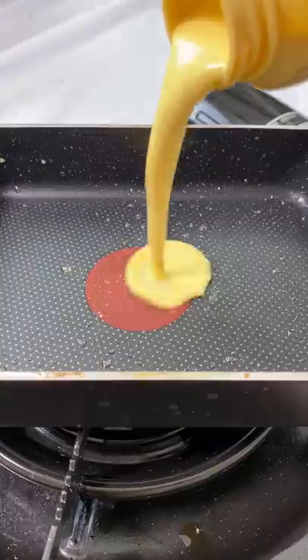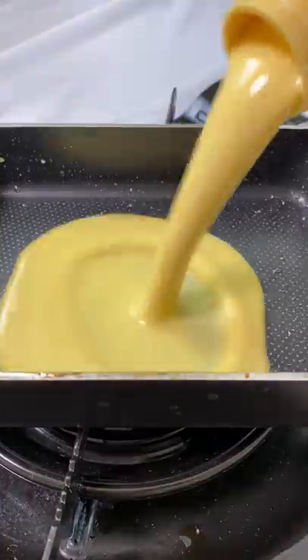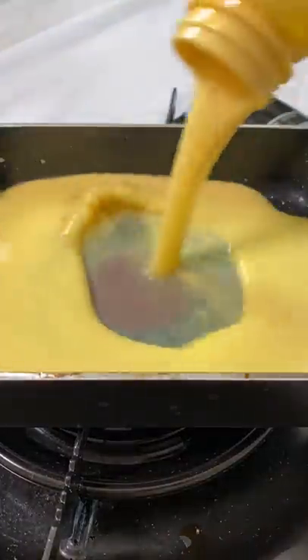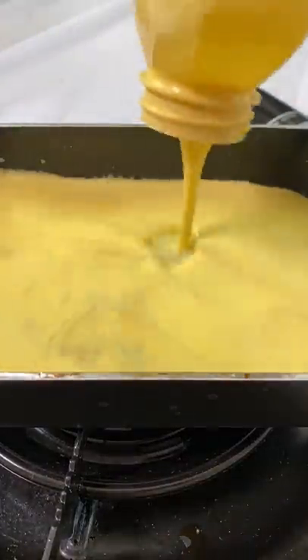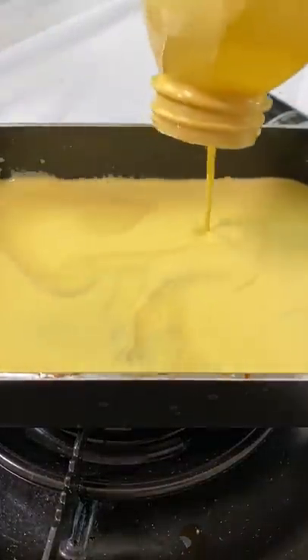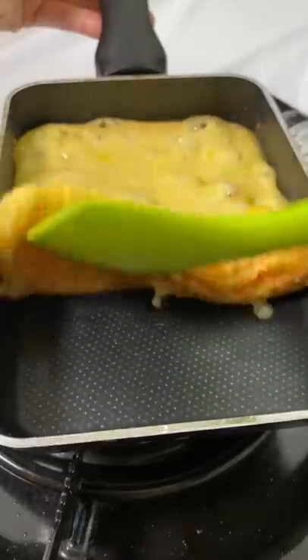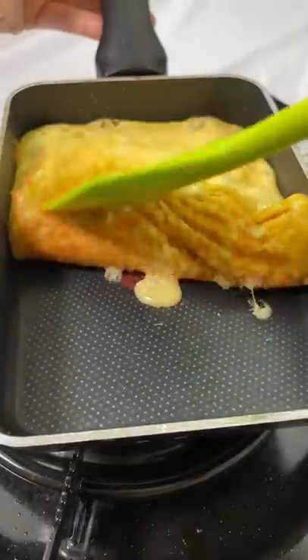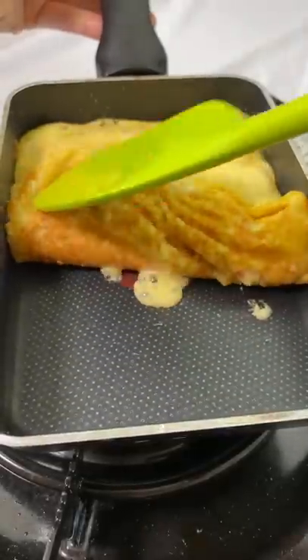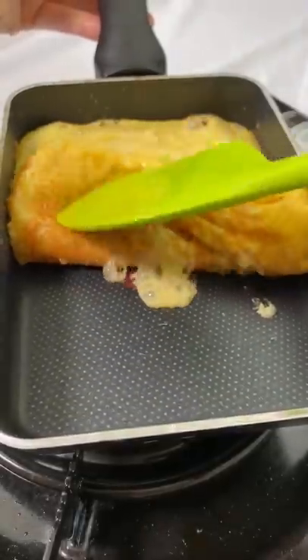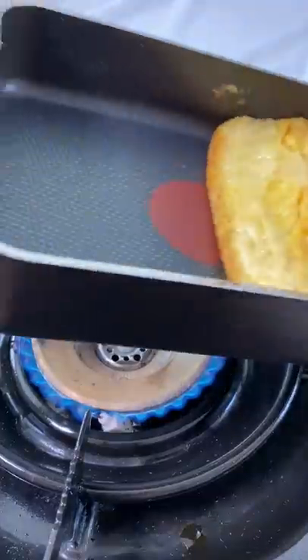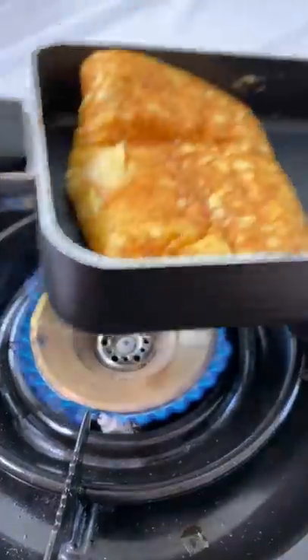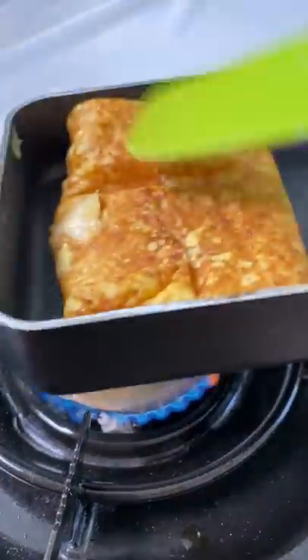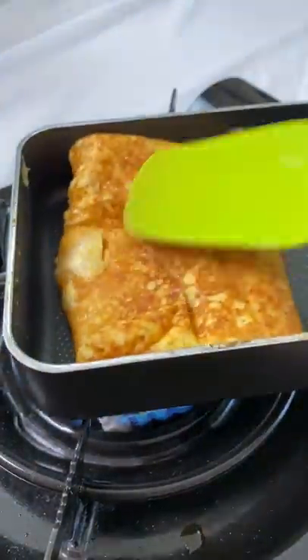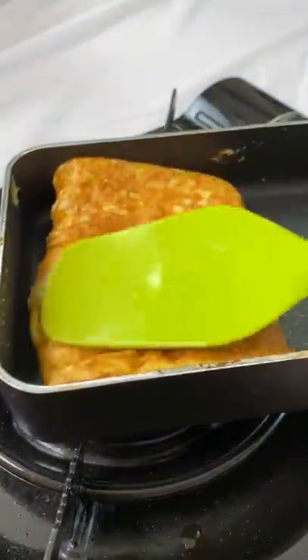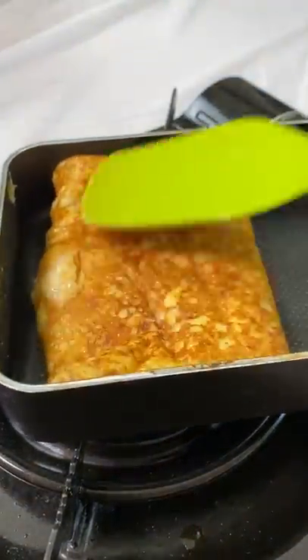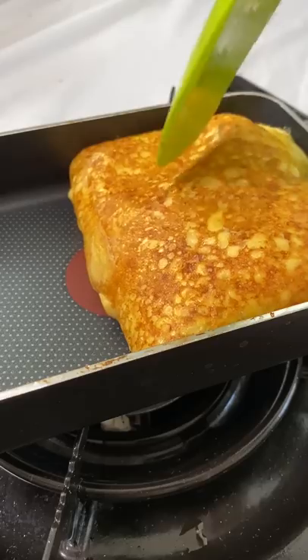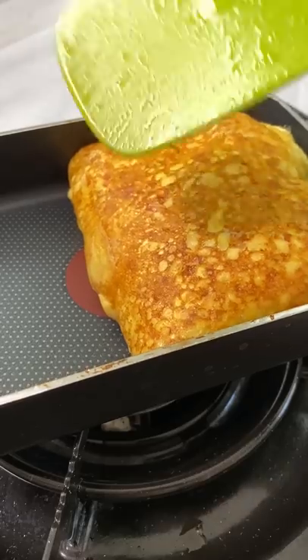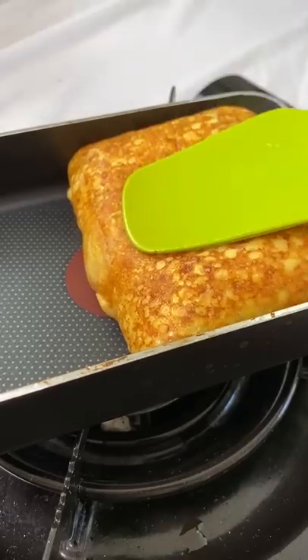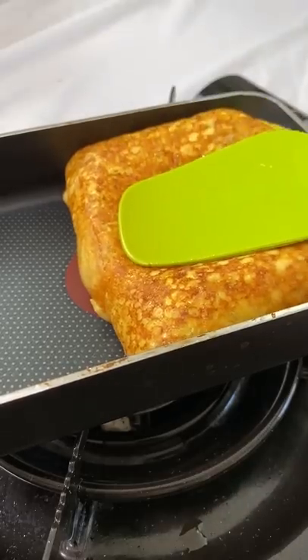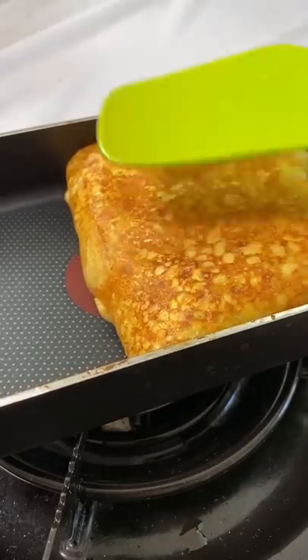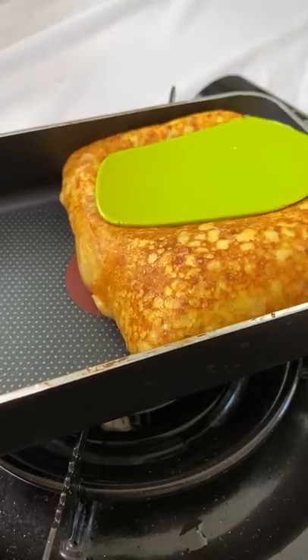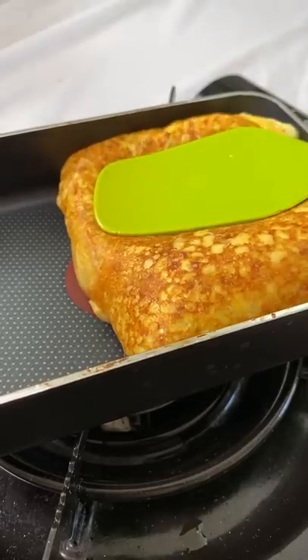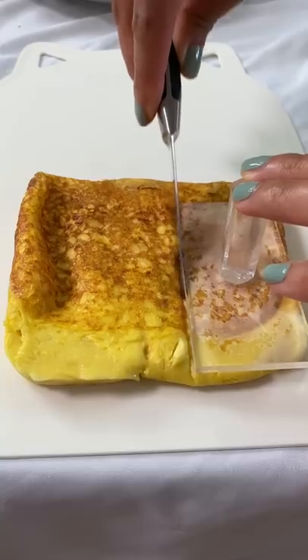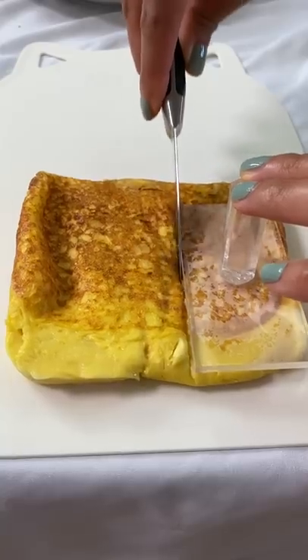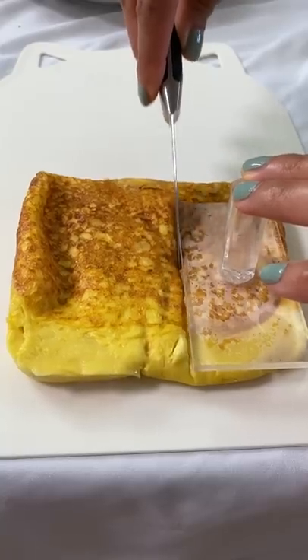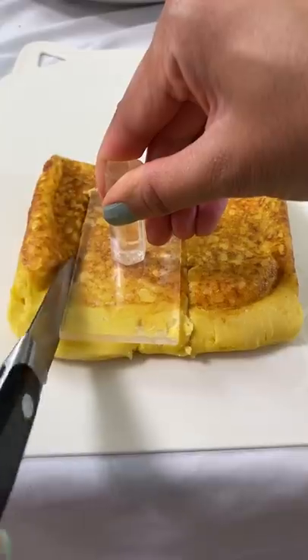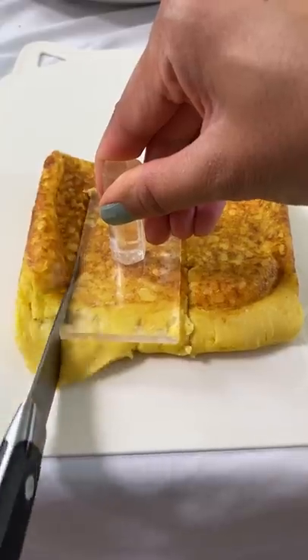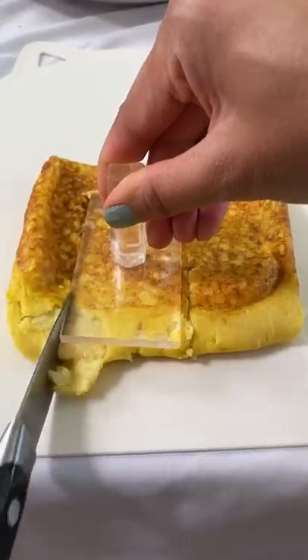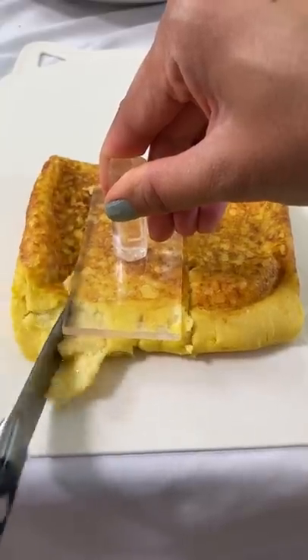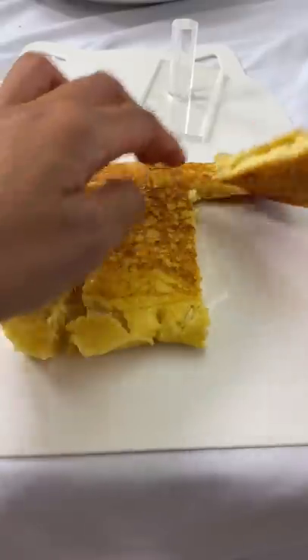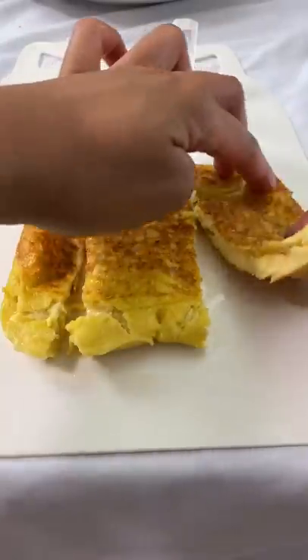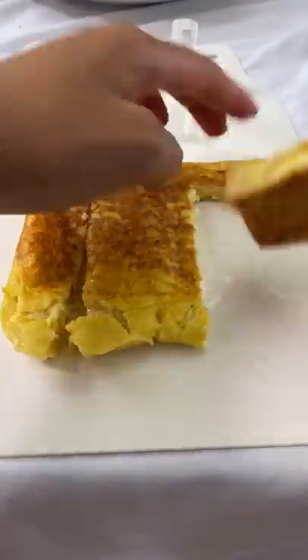But okay, what about the taste? So first, you don't need to season this because it's salty enough. The texture was somewhere in between tofu and egg. It doesn't taste exactly like egg, but I was surprised at how tasty it still was. It was actually pretty nice.